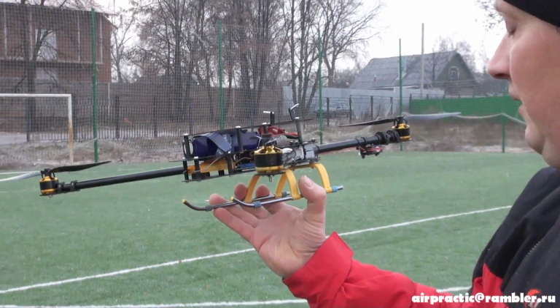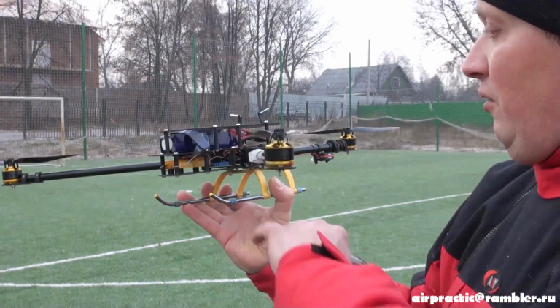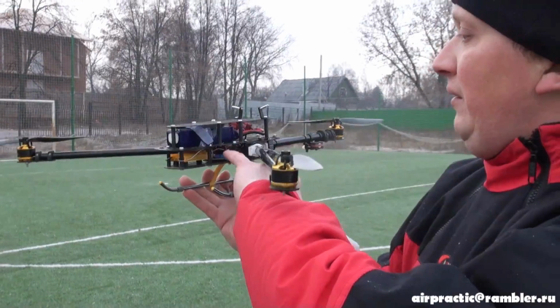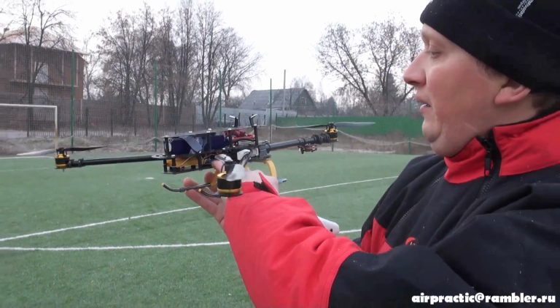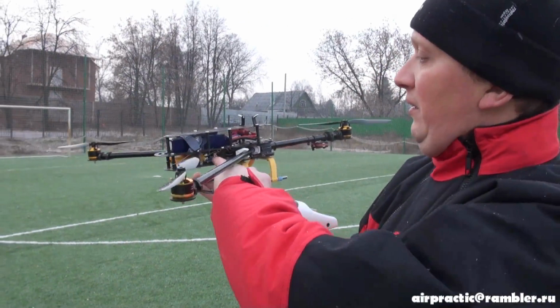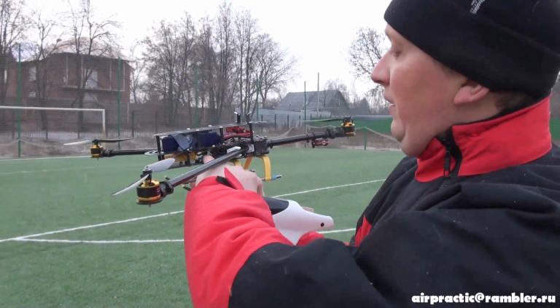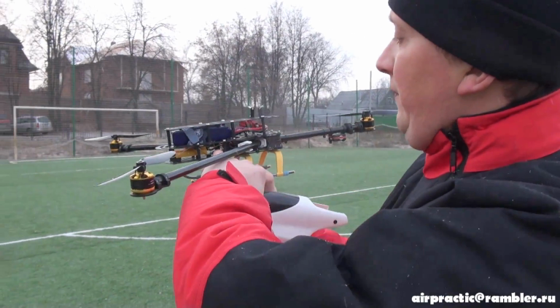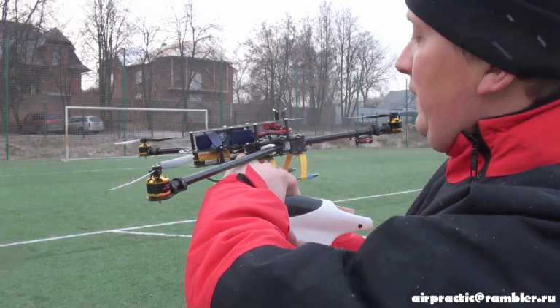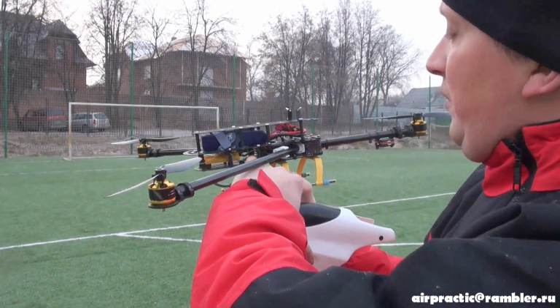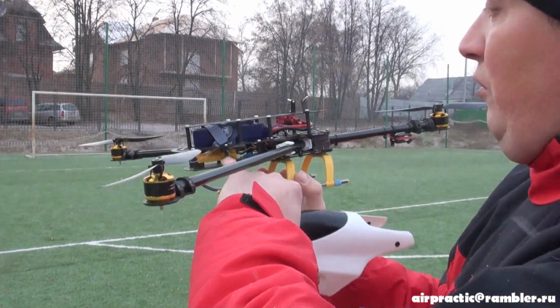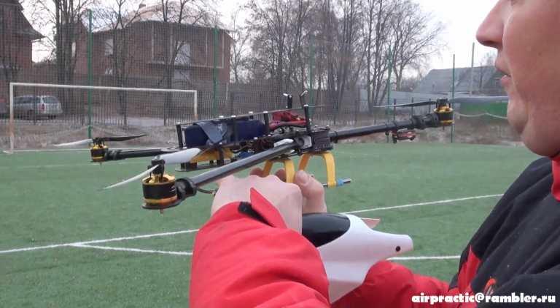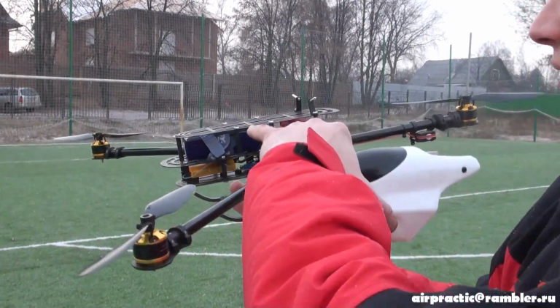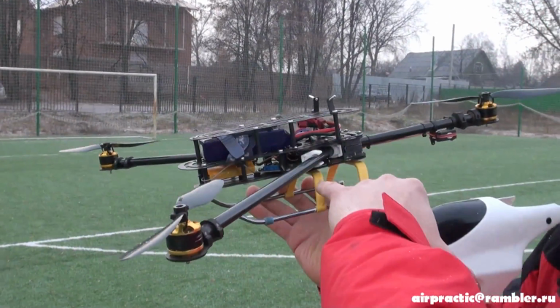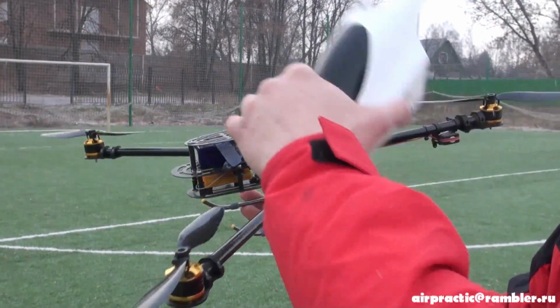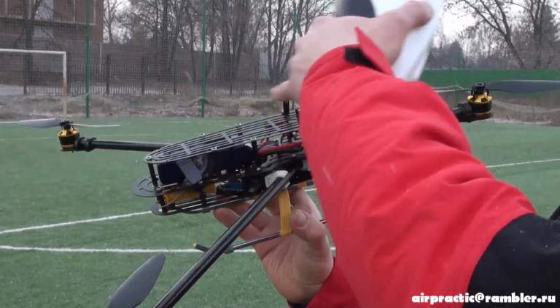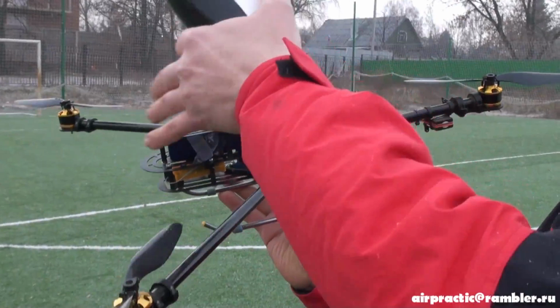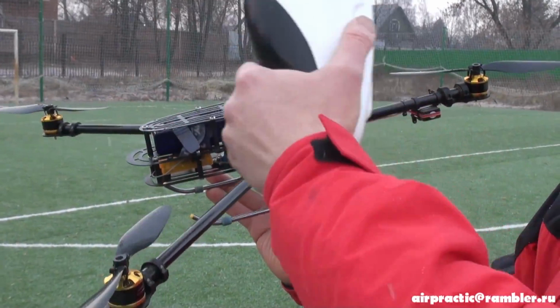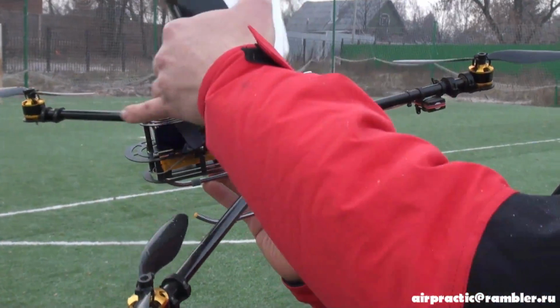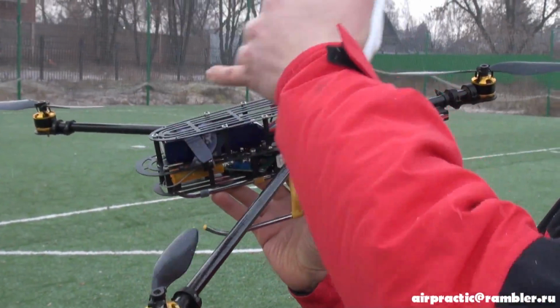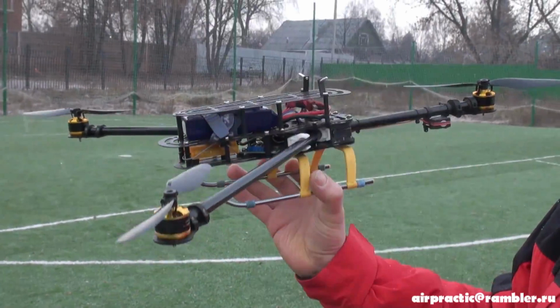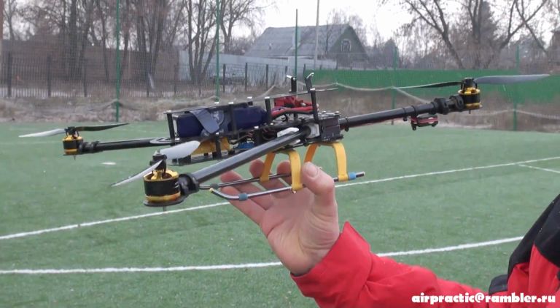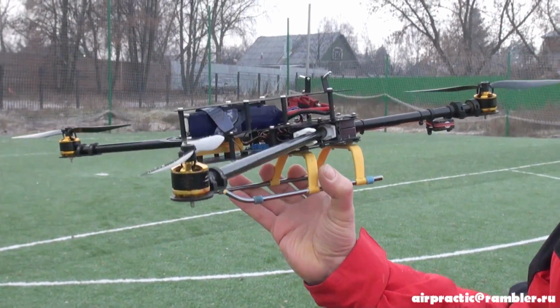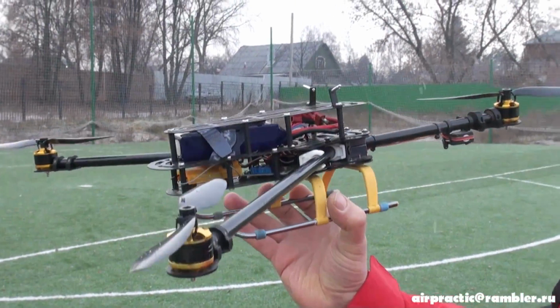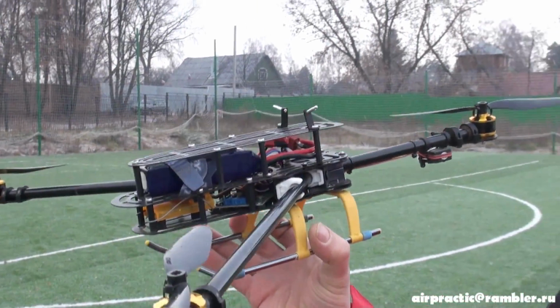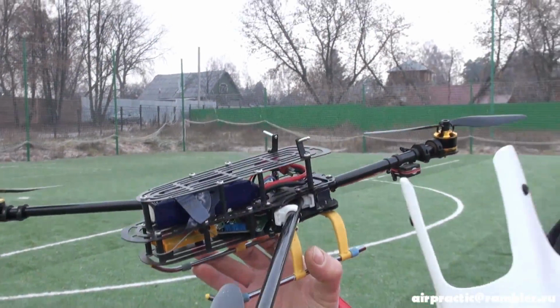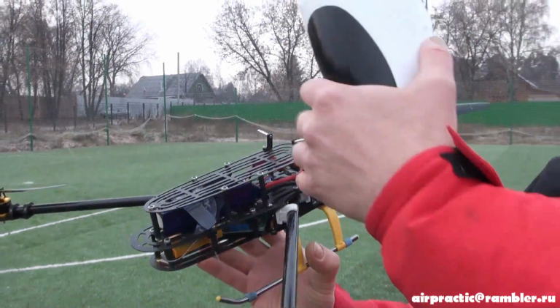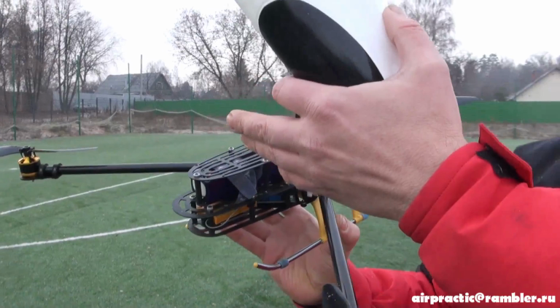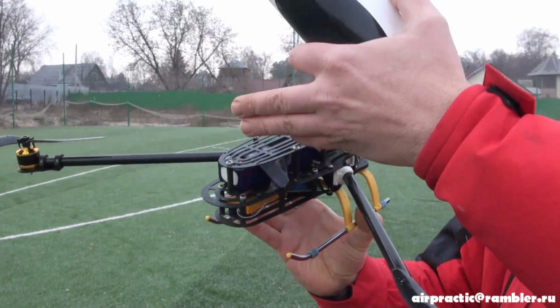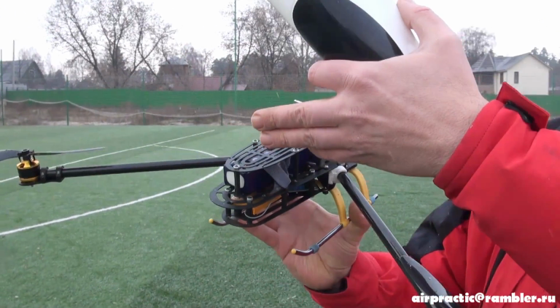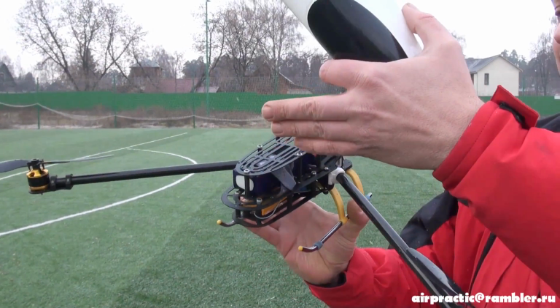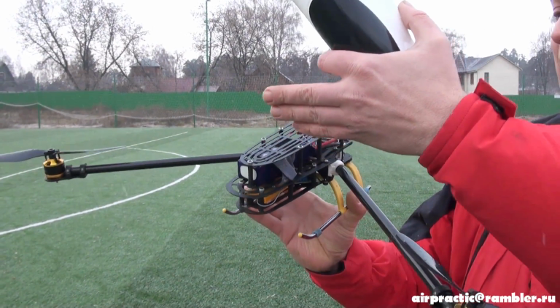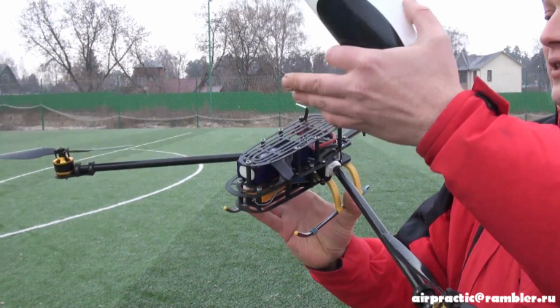Now this is the receiver, battery, and this plate for the FPV system — camera, battery, and transmitter.